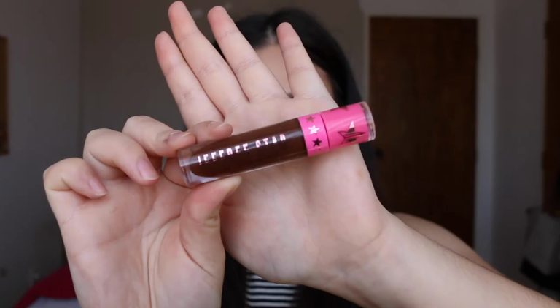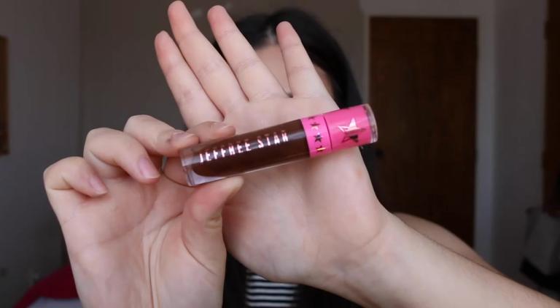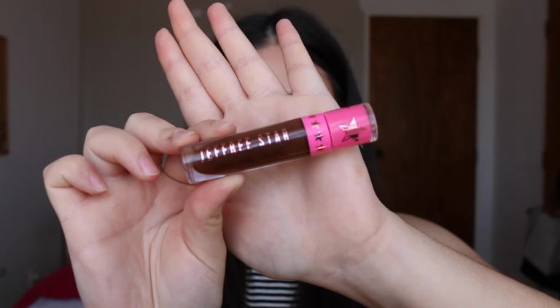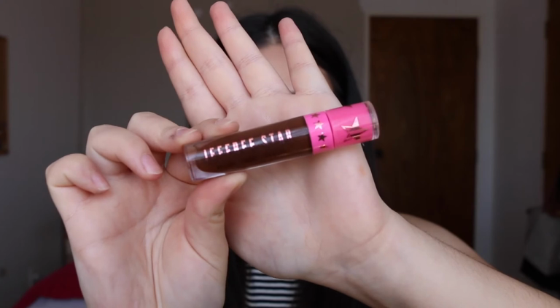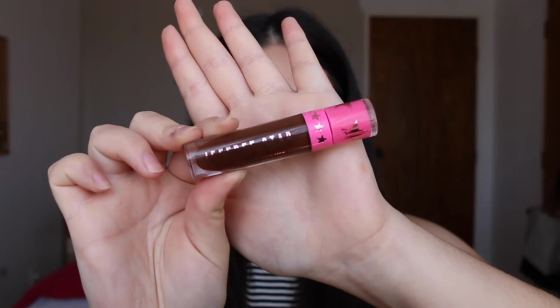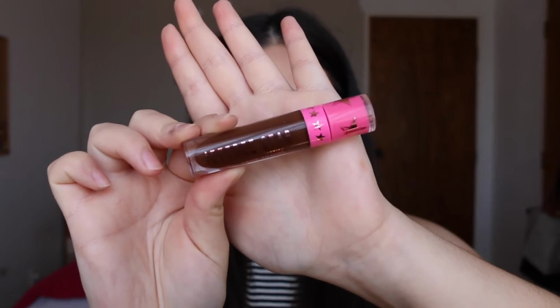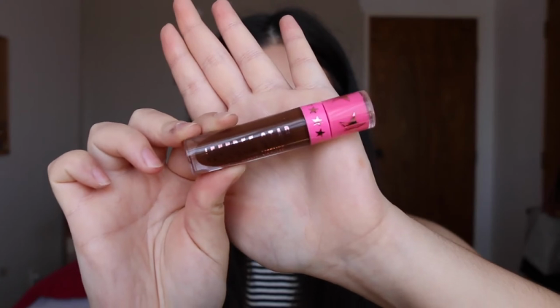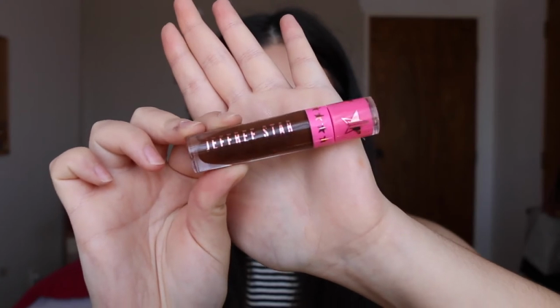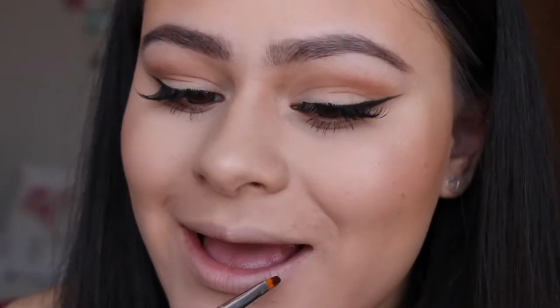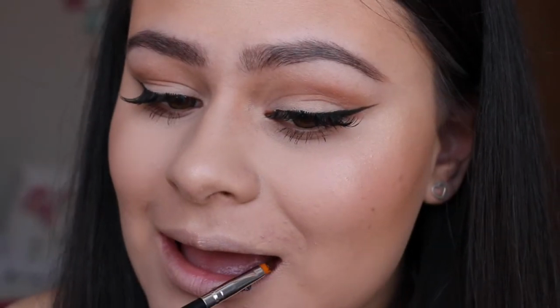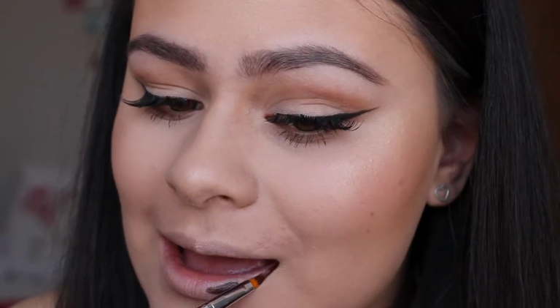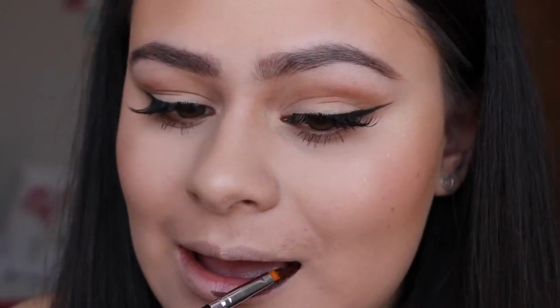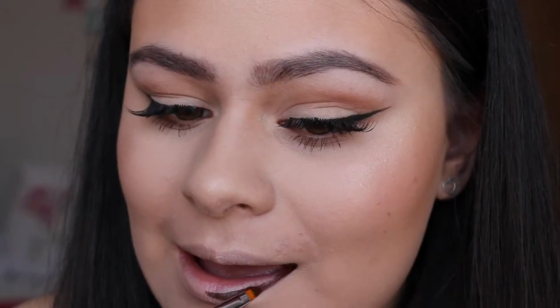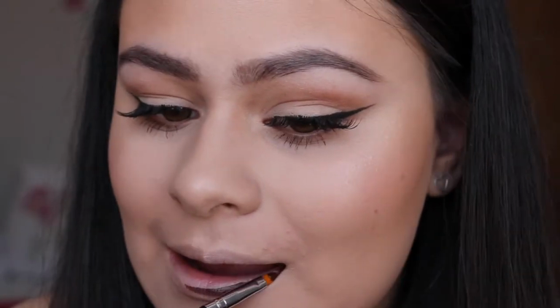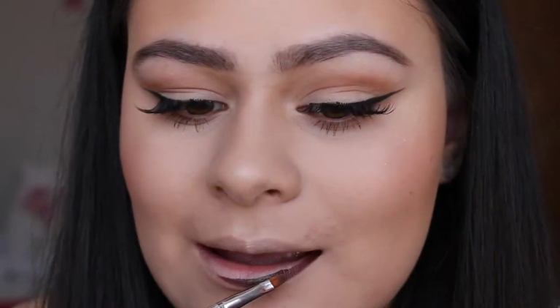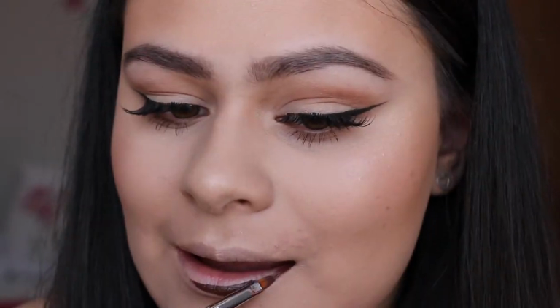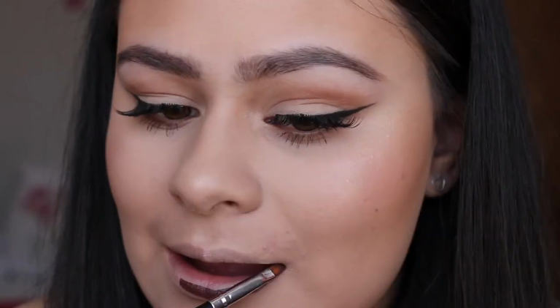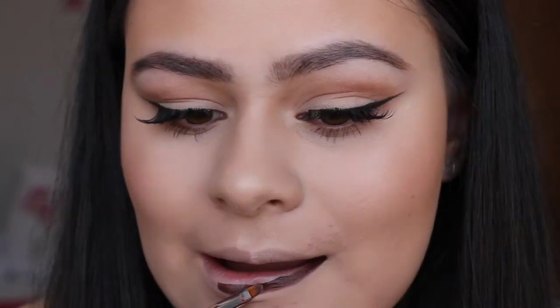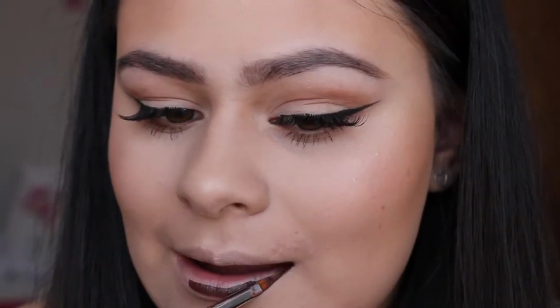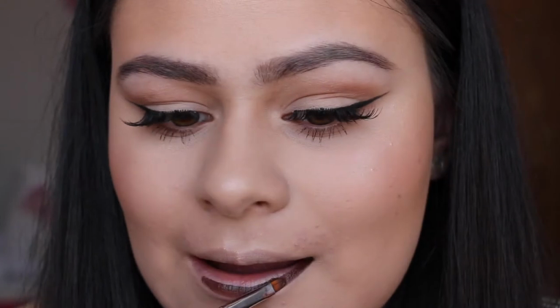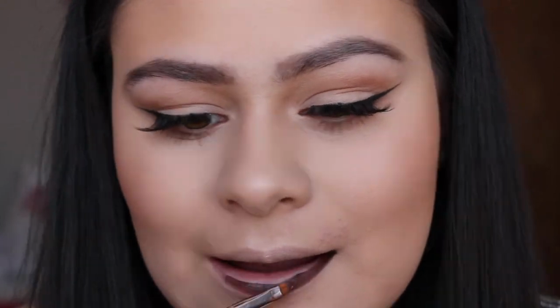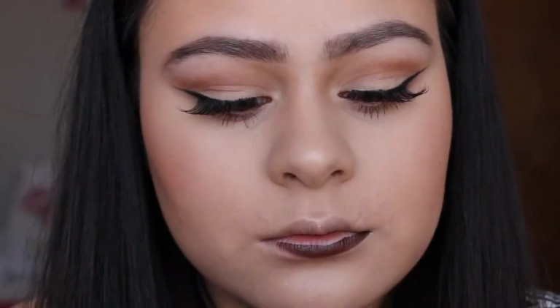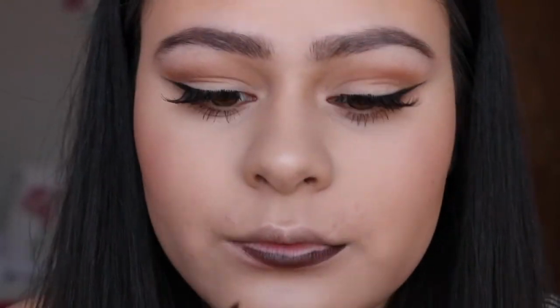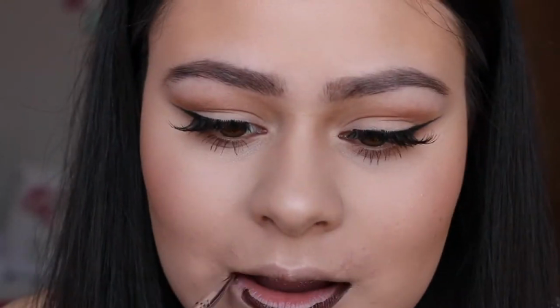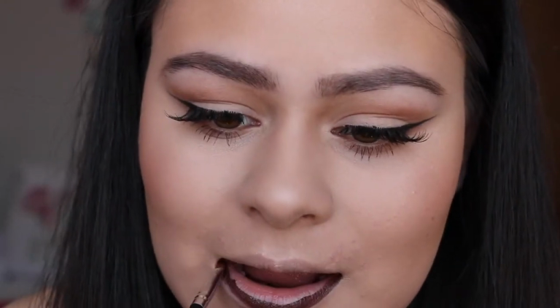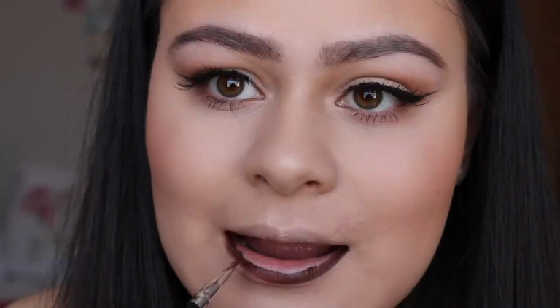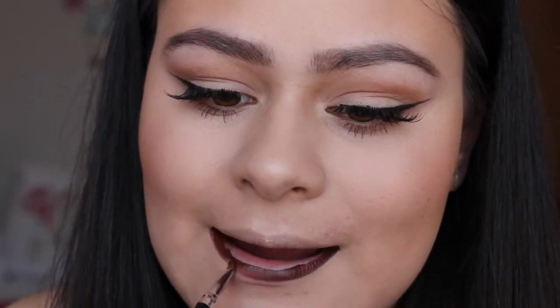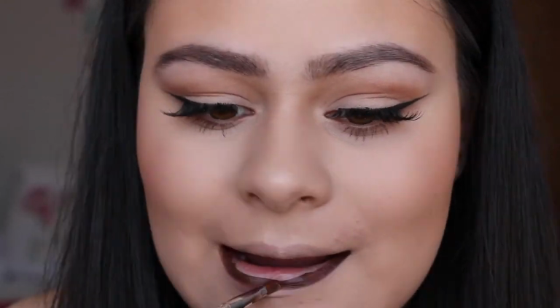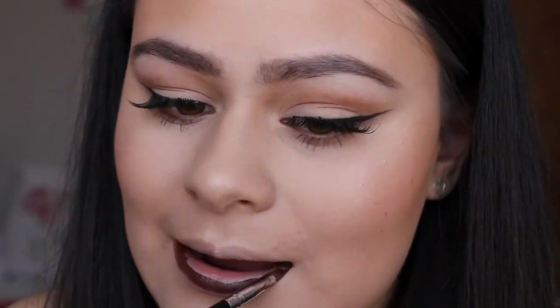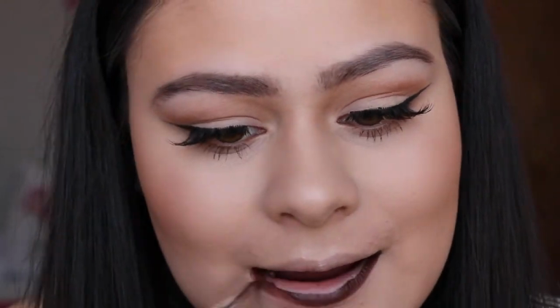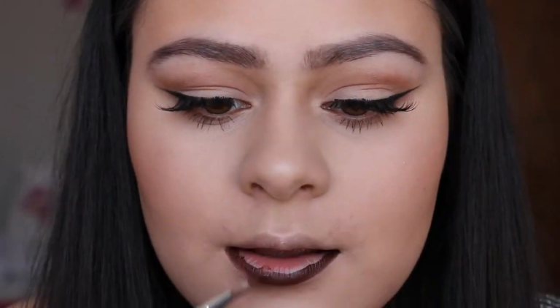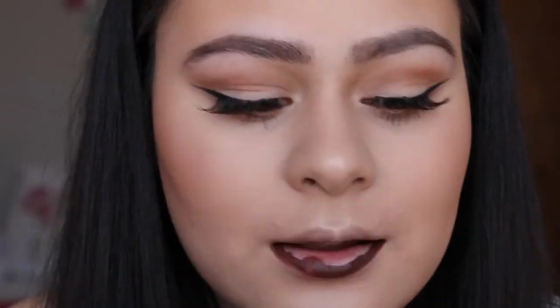For my lips I'm going to be taking the Jeffree Star Liquid Lipstick in the shade Dominatrix, applying this with a lip brush just to get a really precise line.